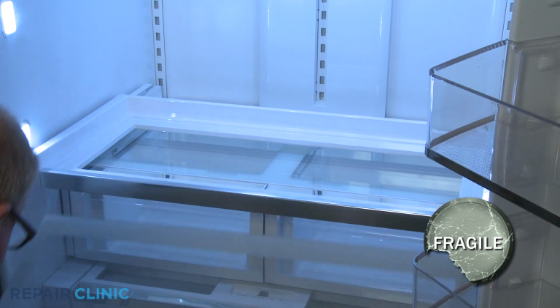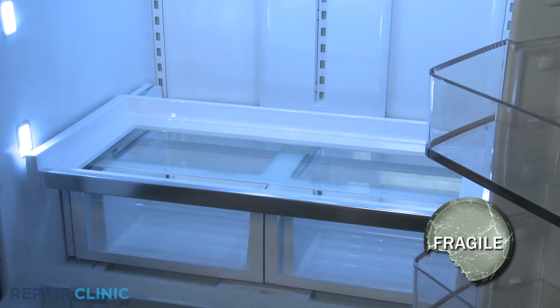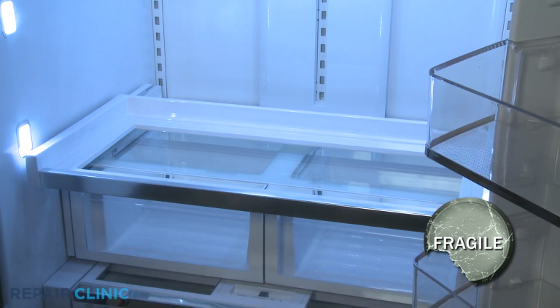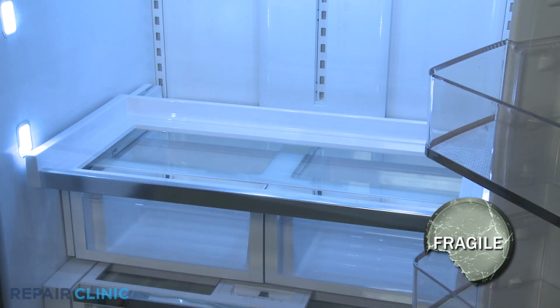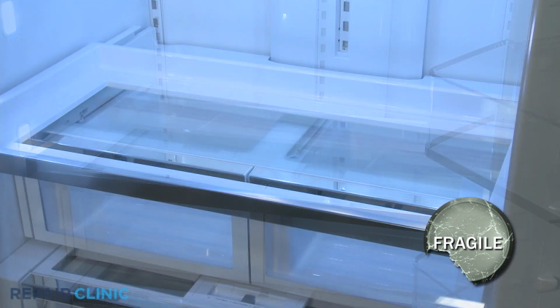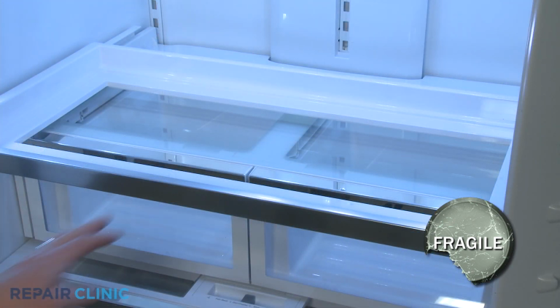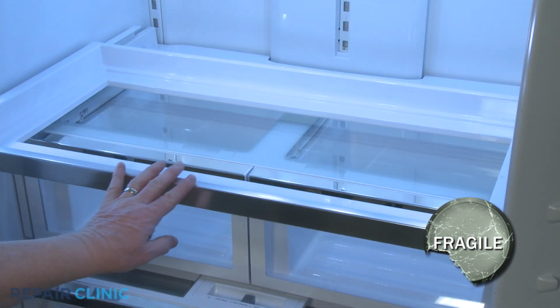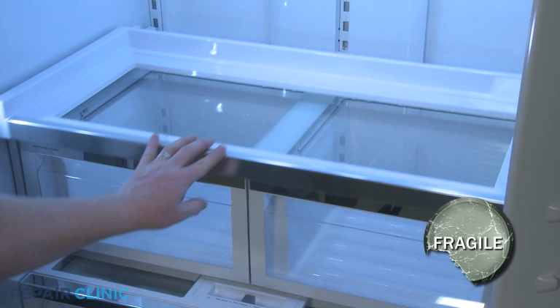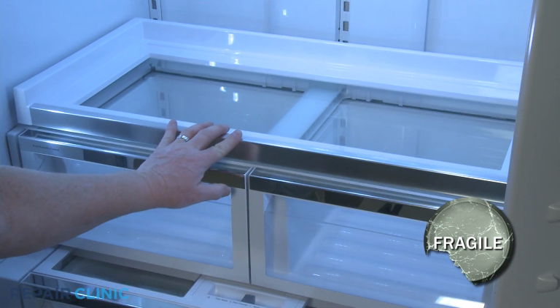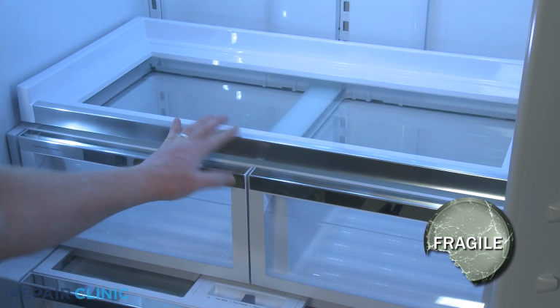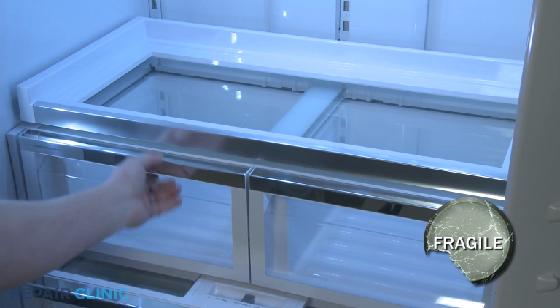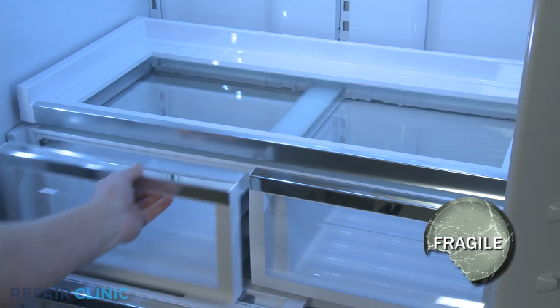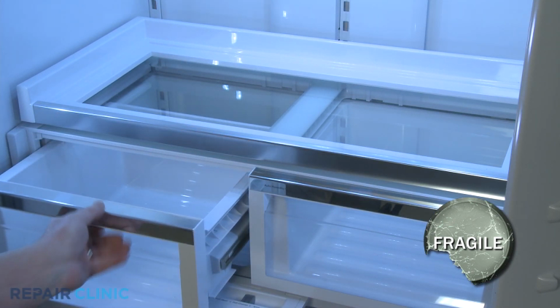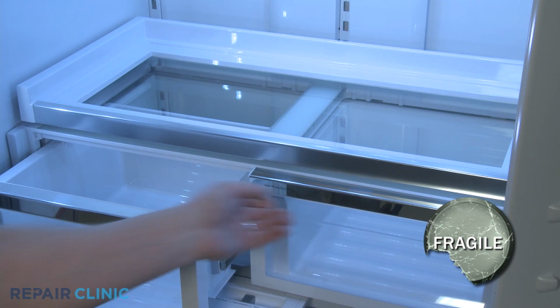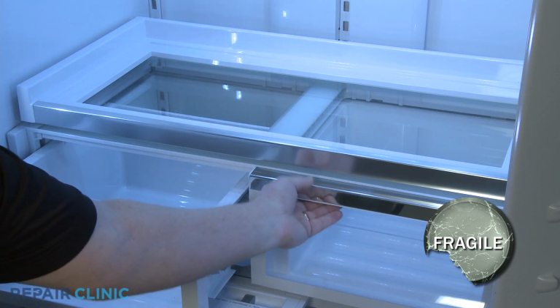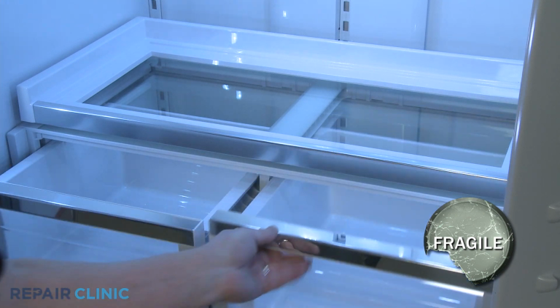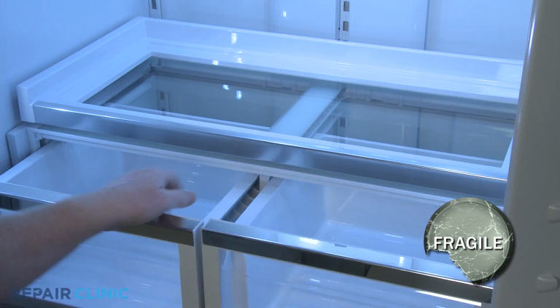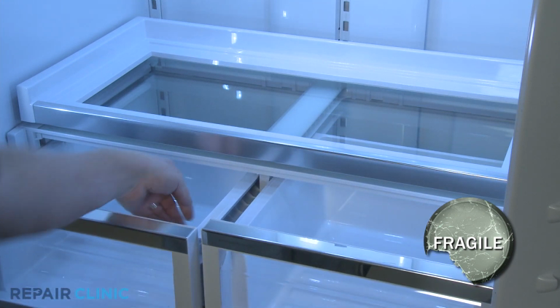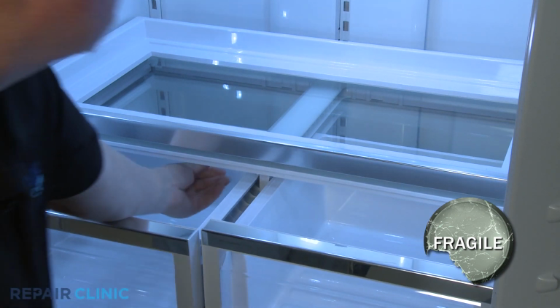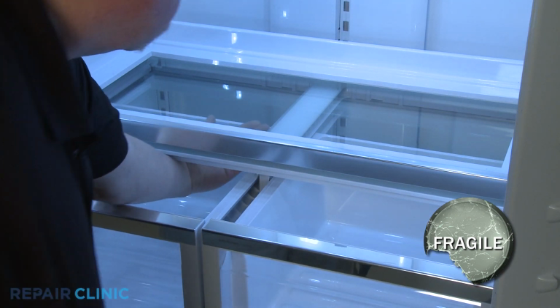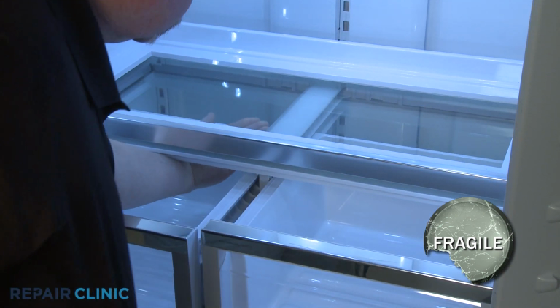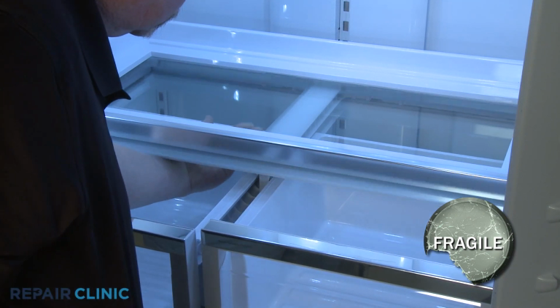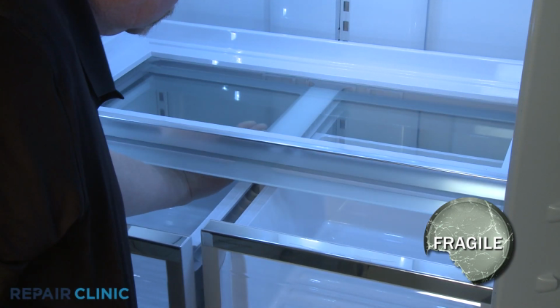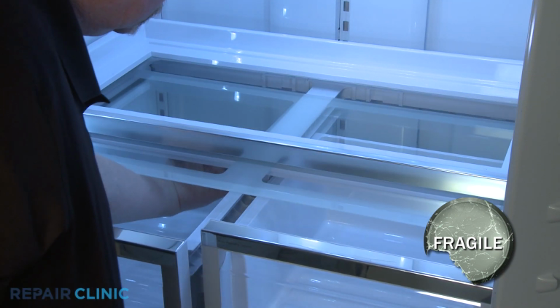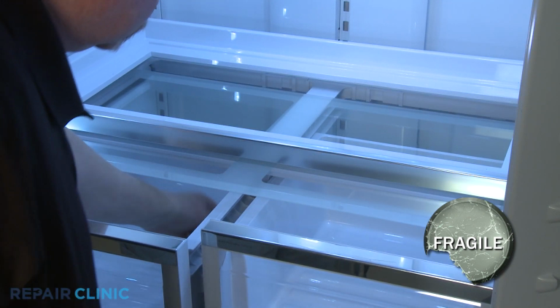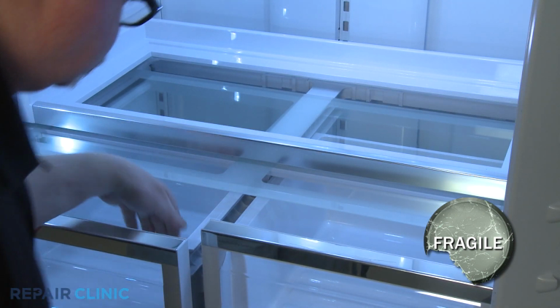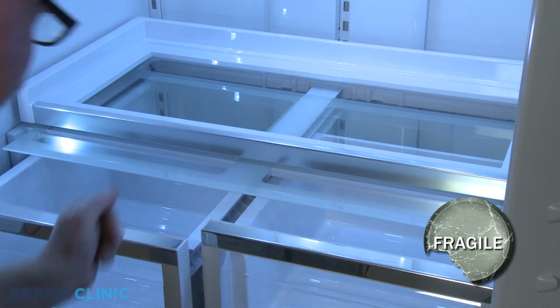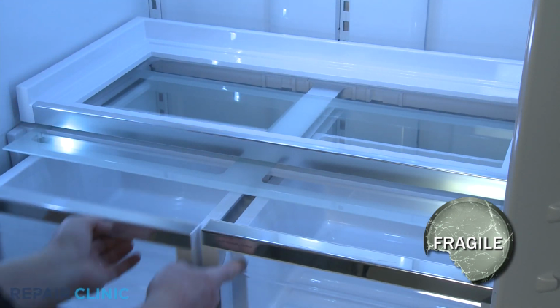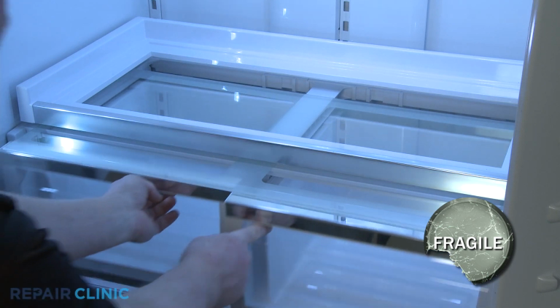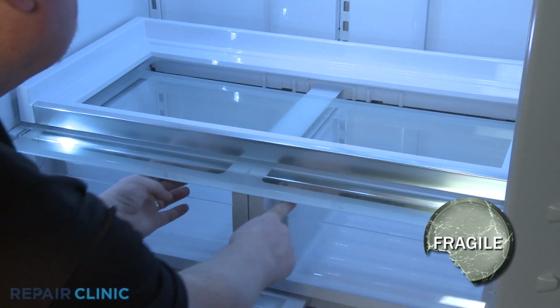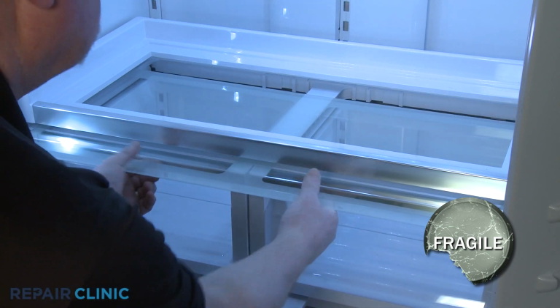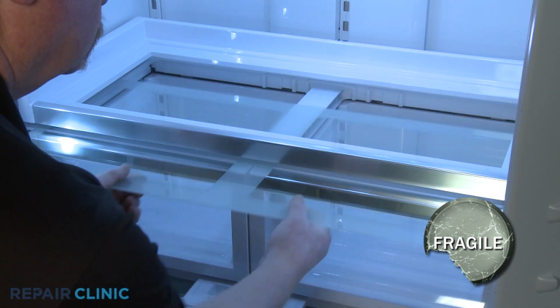Open both crisper drawers, reach in, and push the crisper cover glass up and forward from underneath. Close the drawers and remove the glass.